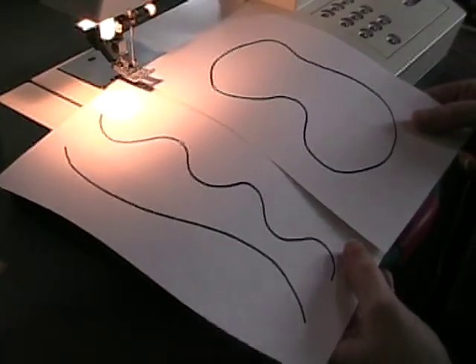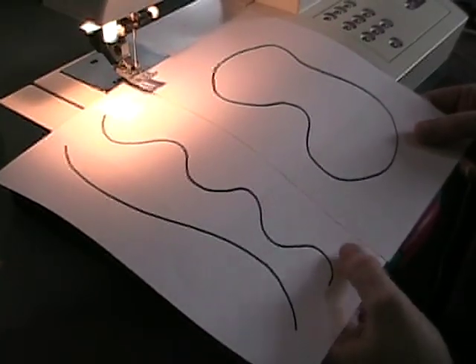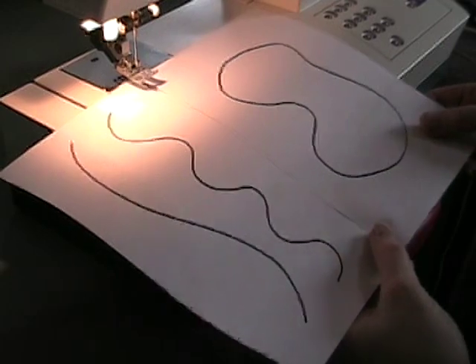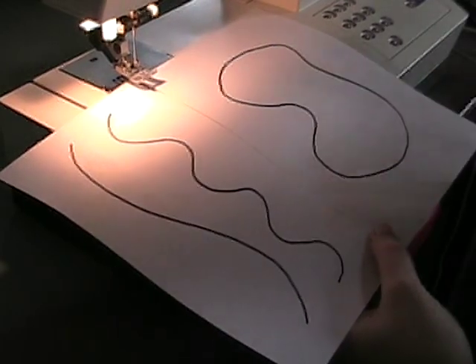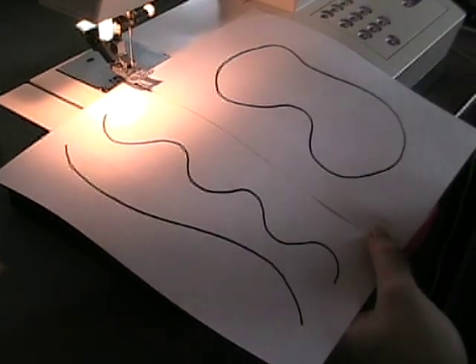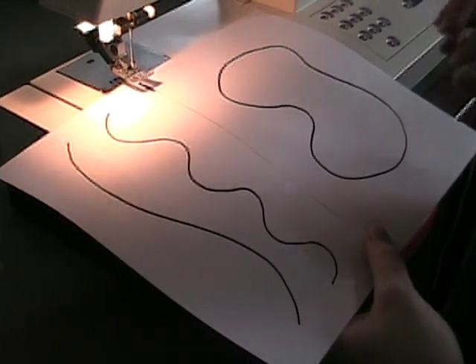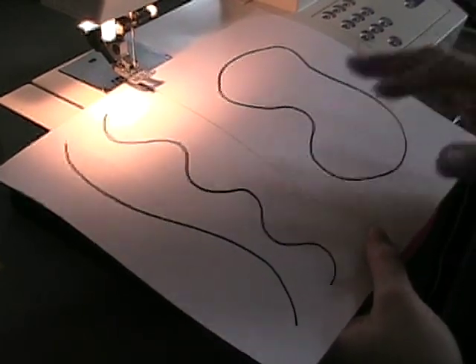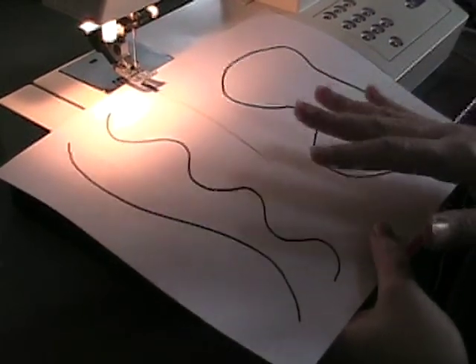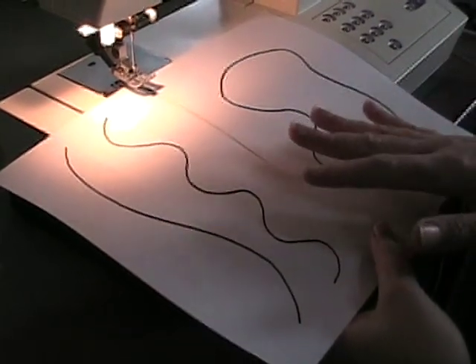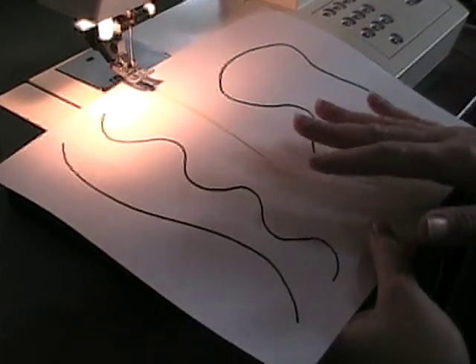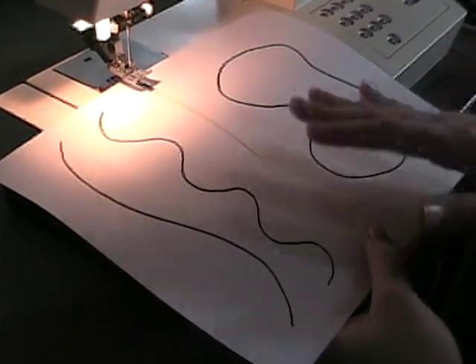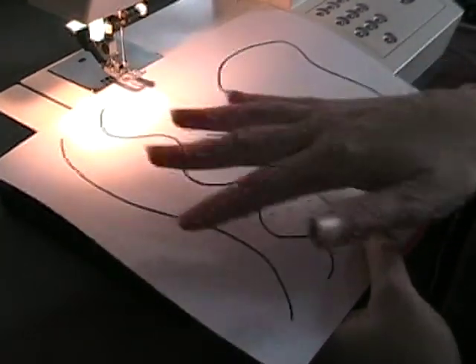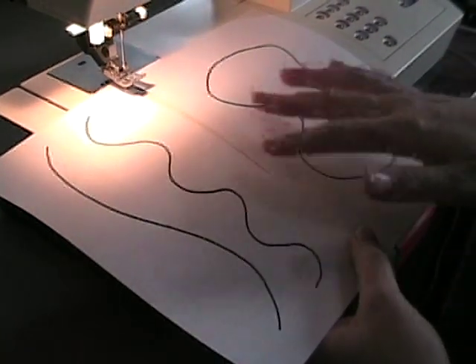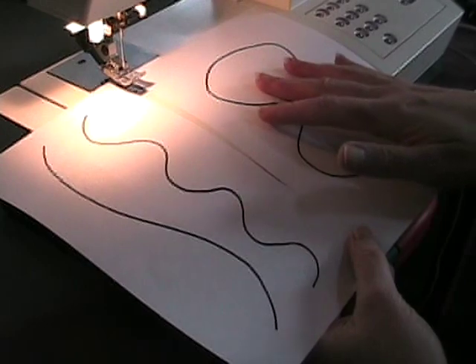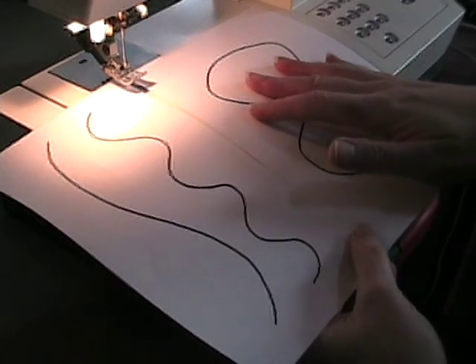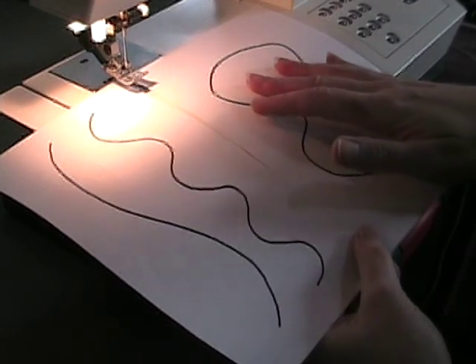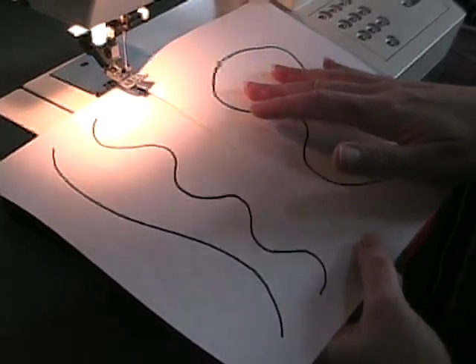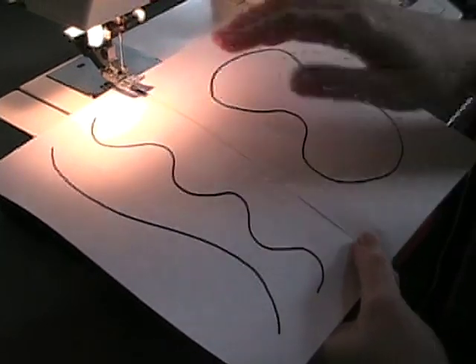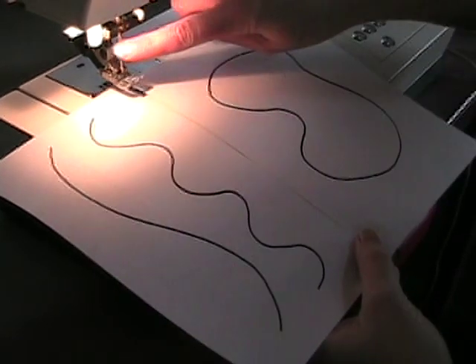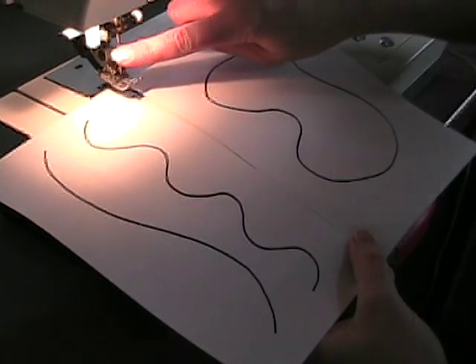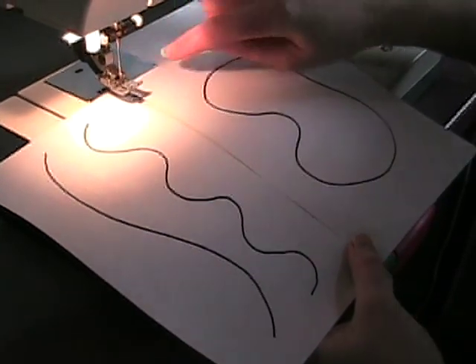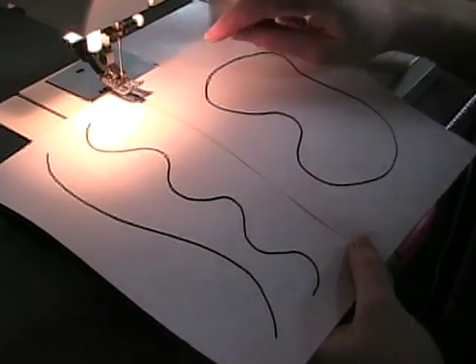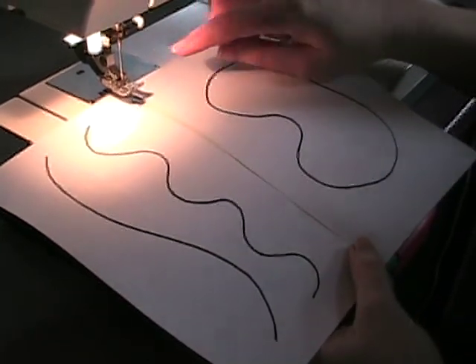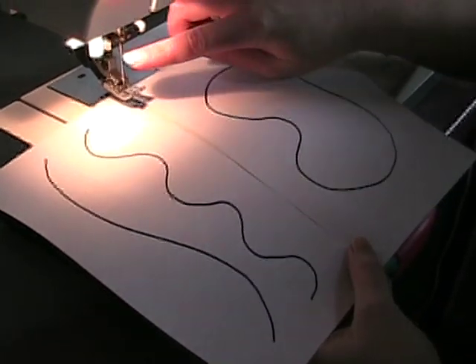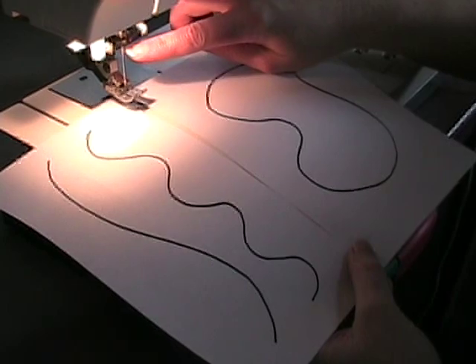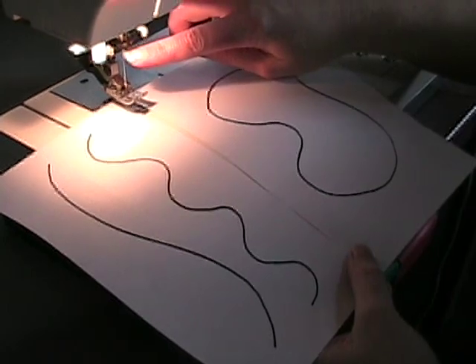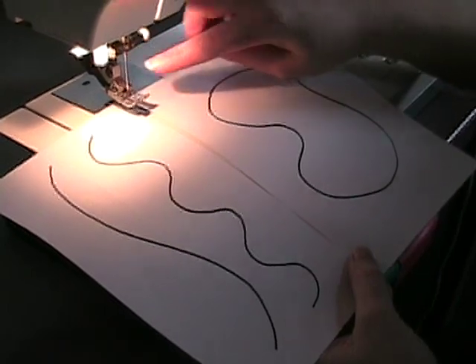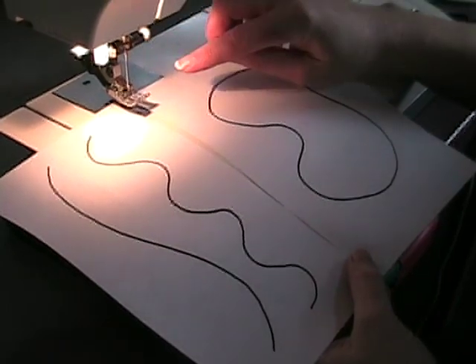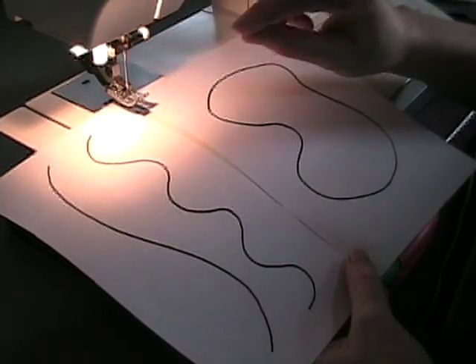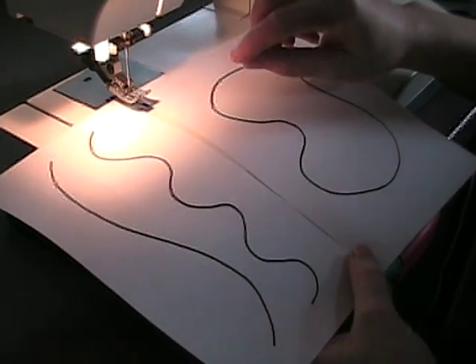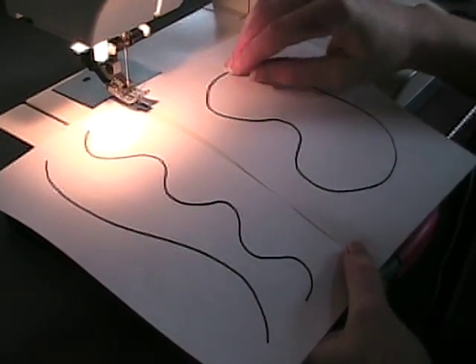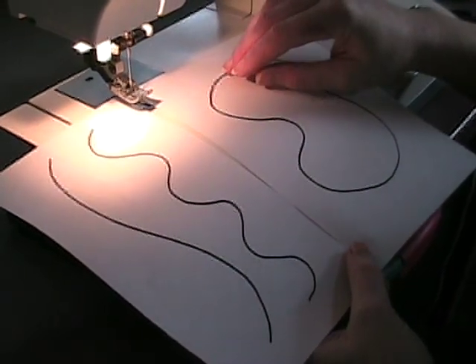Just like when we started with straight line sewing, I've got a practice sheet of paper with some lines drawn on it that you'll be able to practice on your machine with no thread in the needle. This needle is going to get dull from sewing through the paper, so make sure you throw it away after you're done.